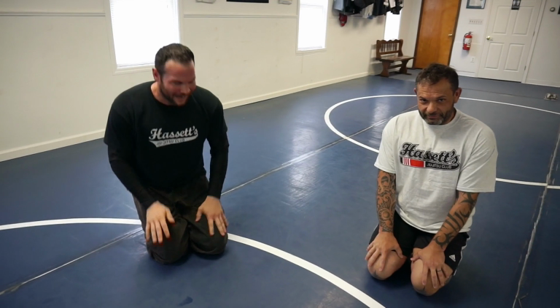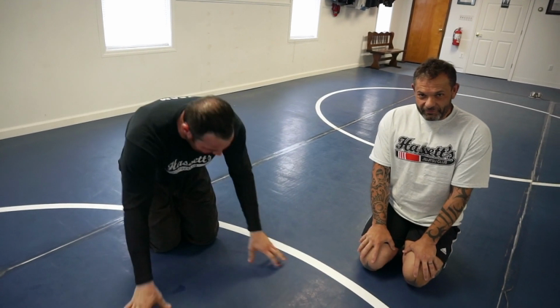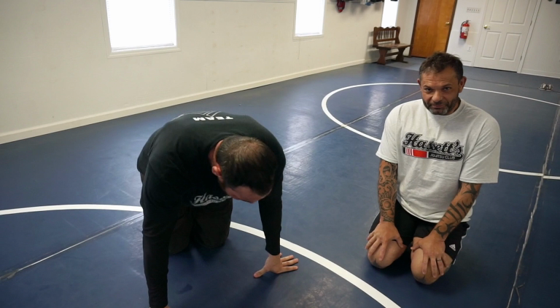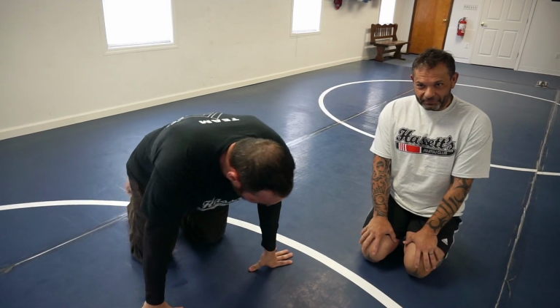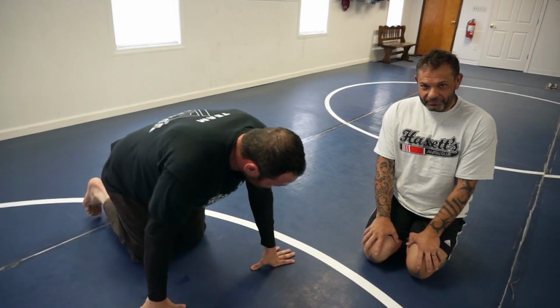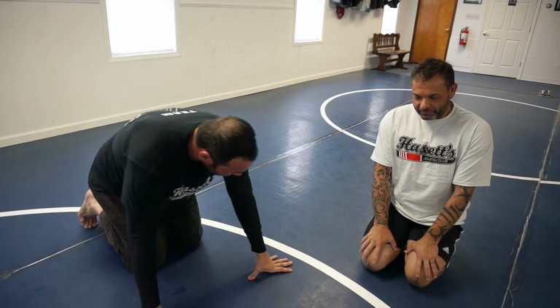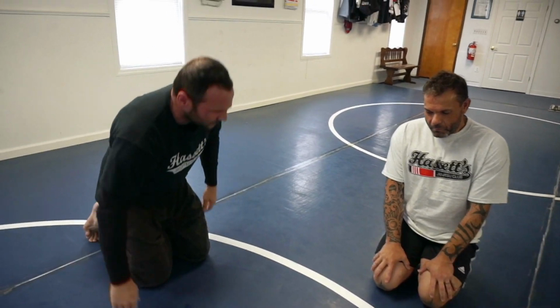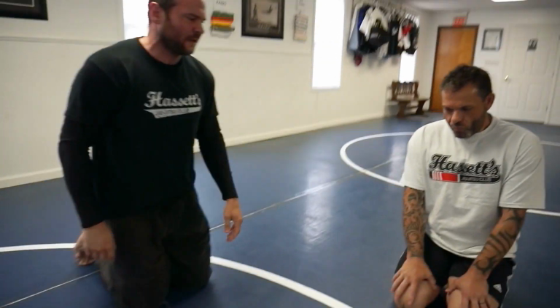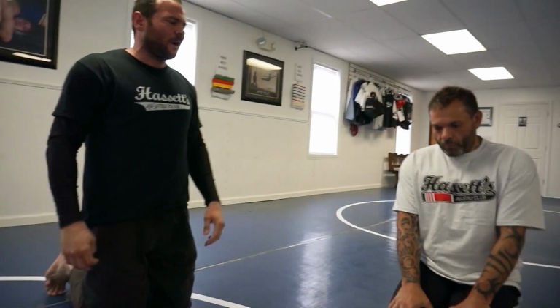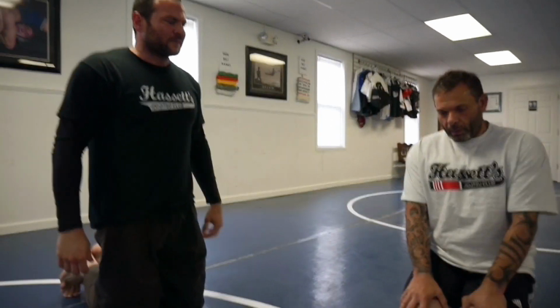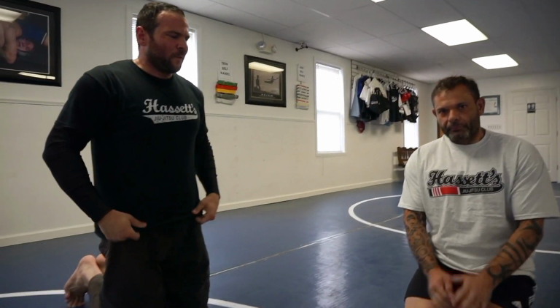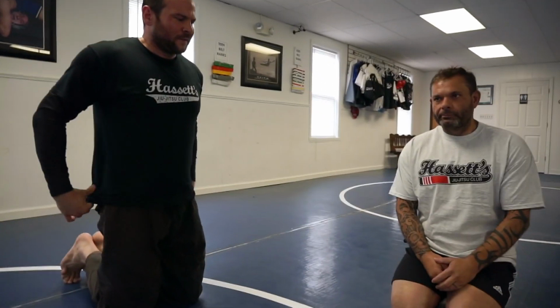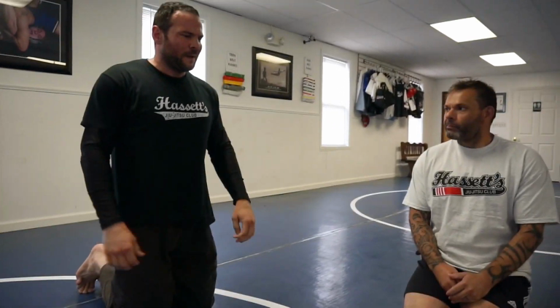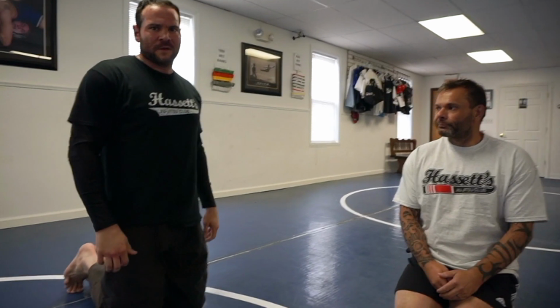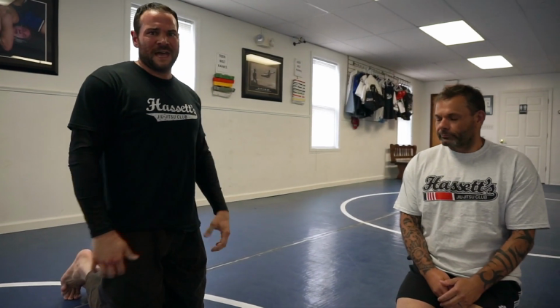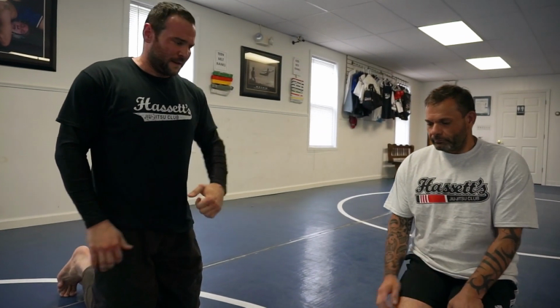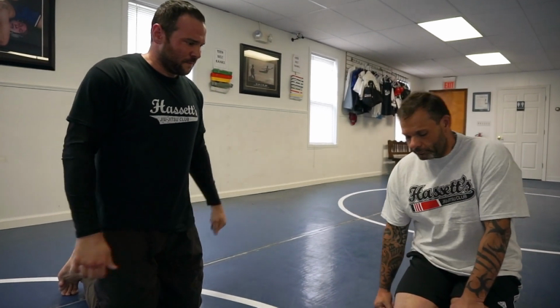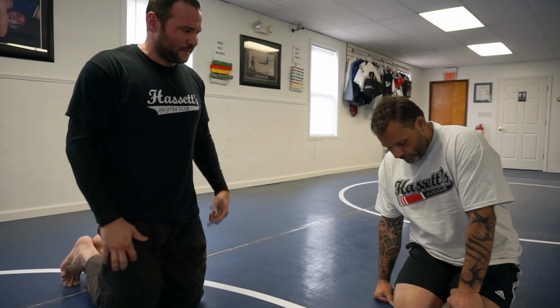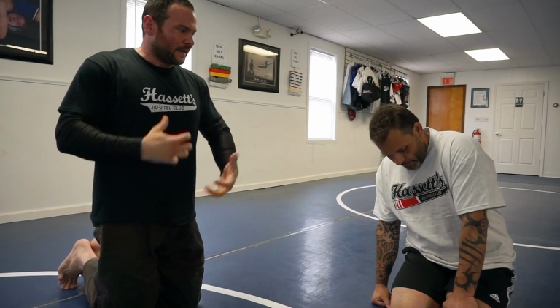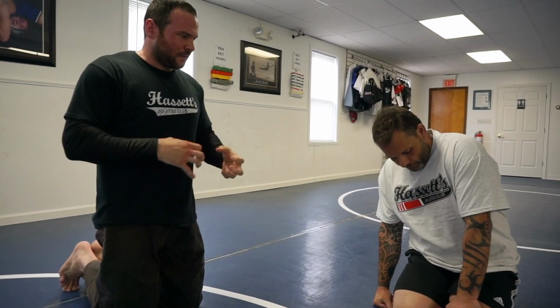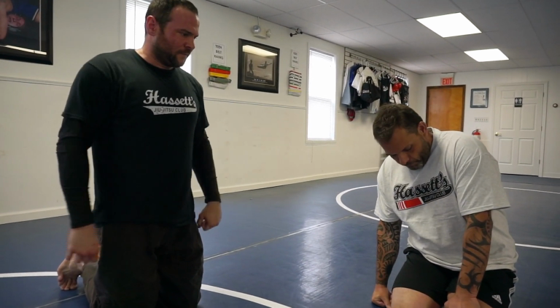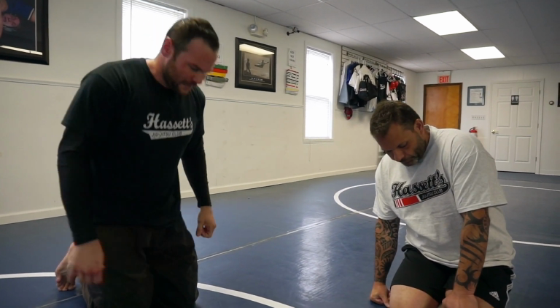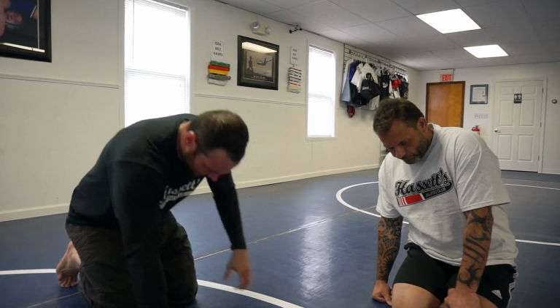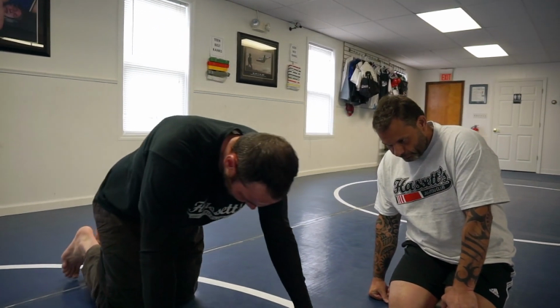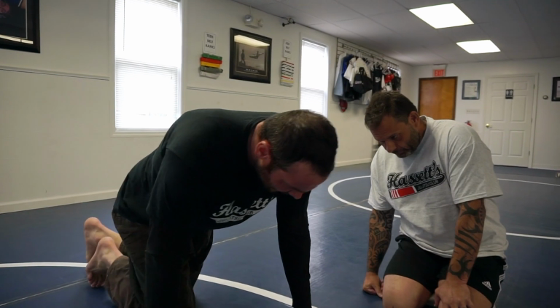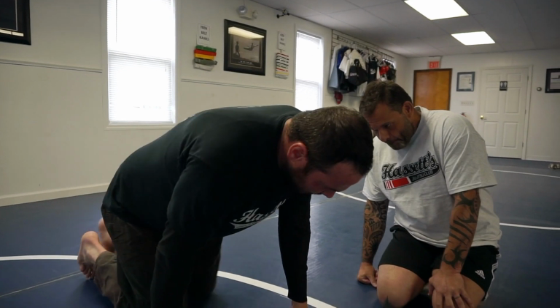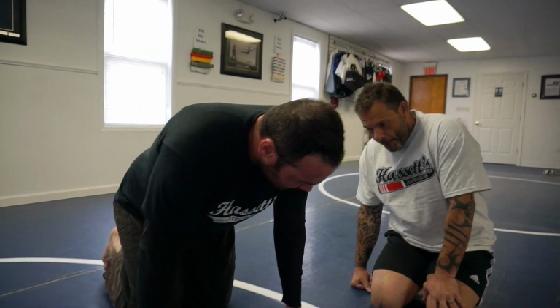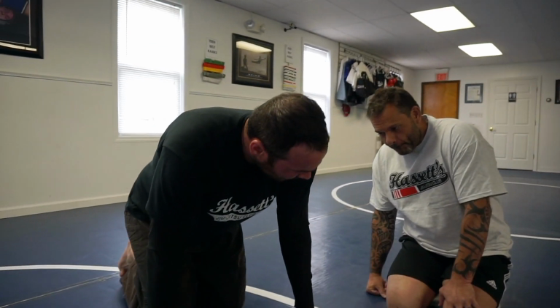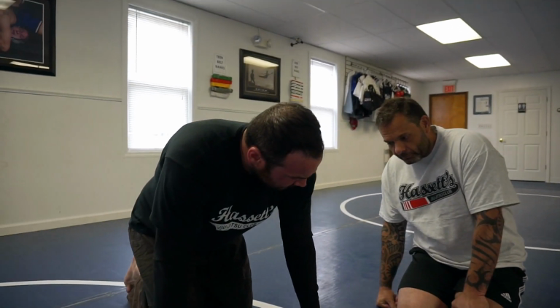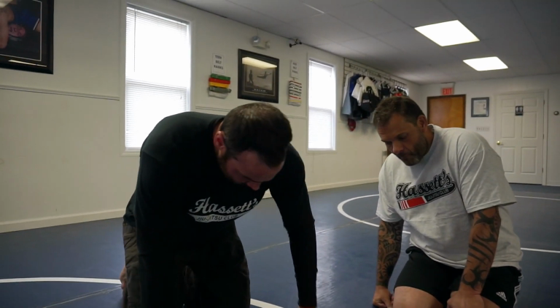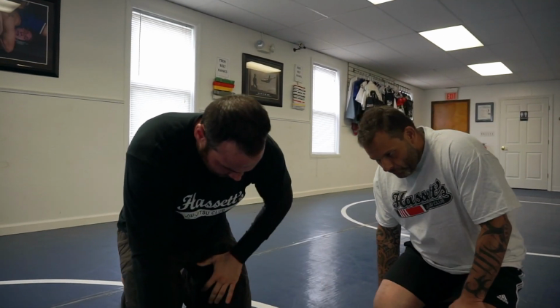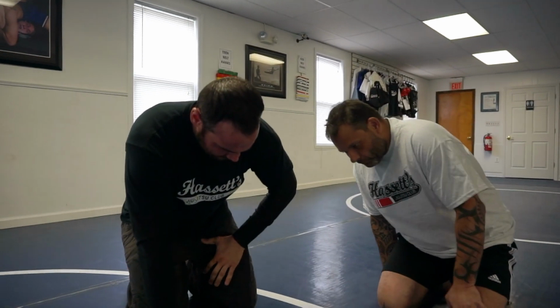We're back here. We're working on a series from the Kimura. Yesterday we saw something for the white belts and the blue belts — the Kimura from the half guard and a pretty simple defense. Now we're going to see for the intermediate guys and girls out there how to deal with that defense. We call it a stalemate defense.